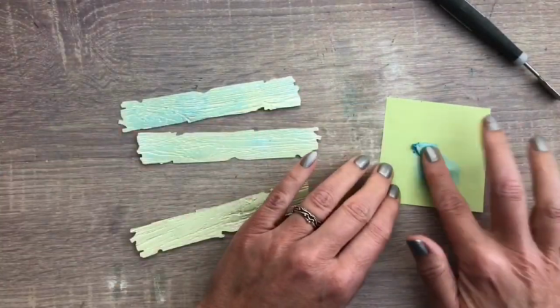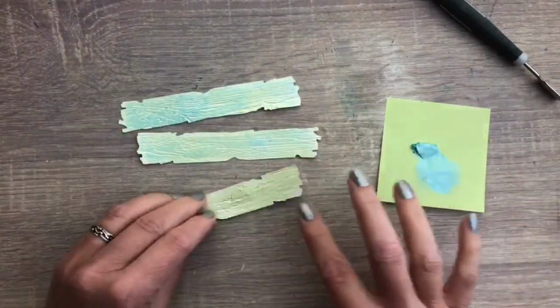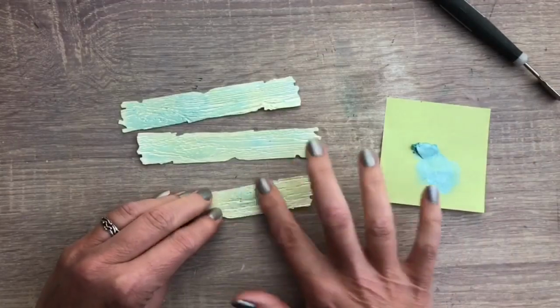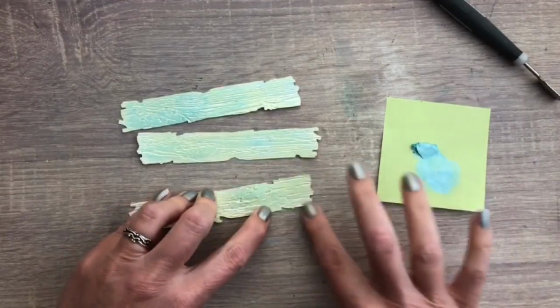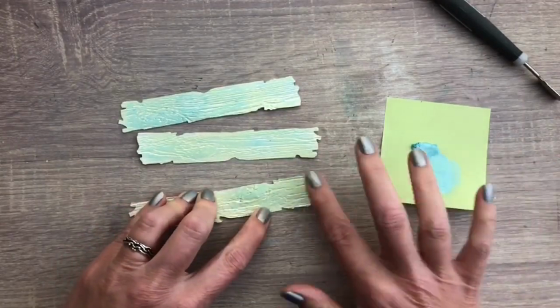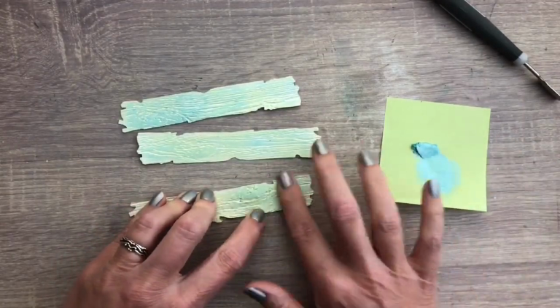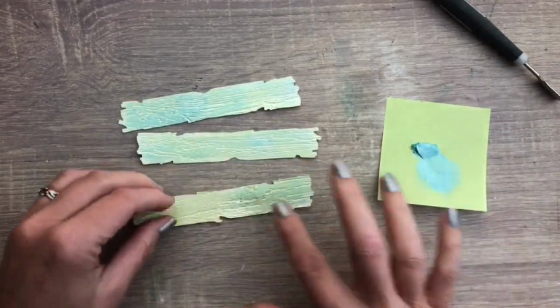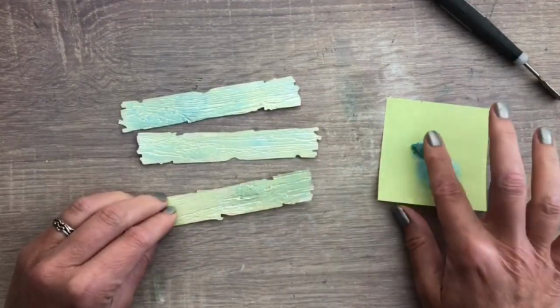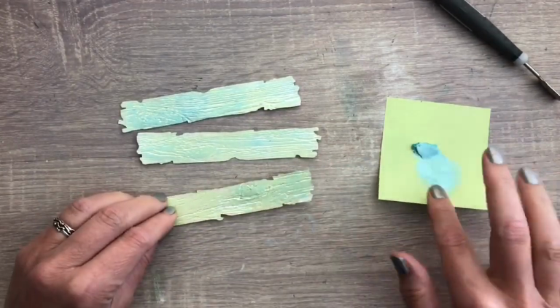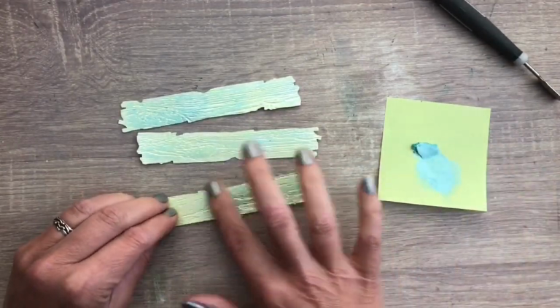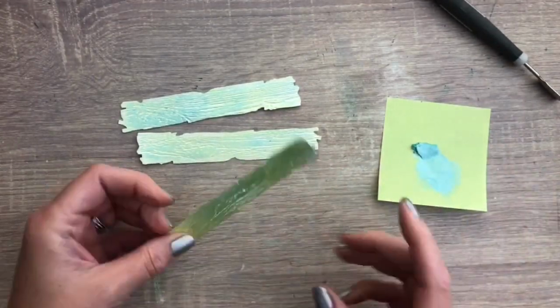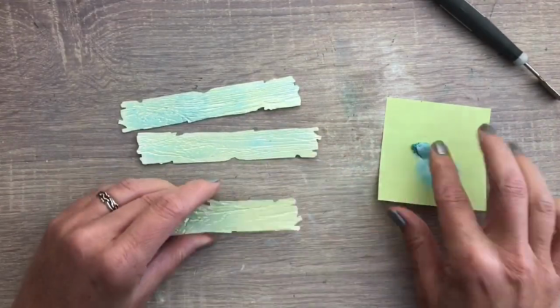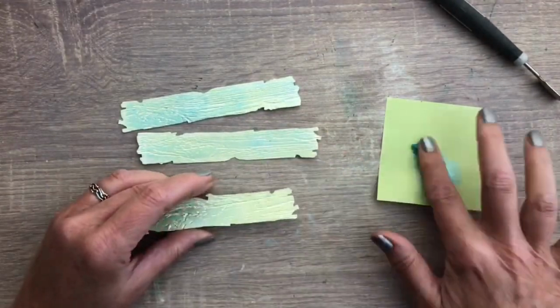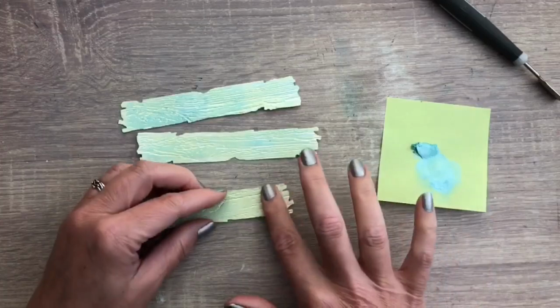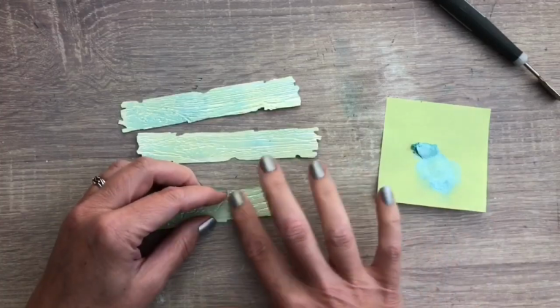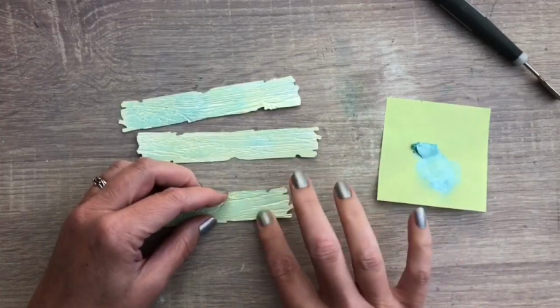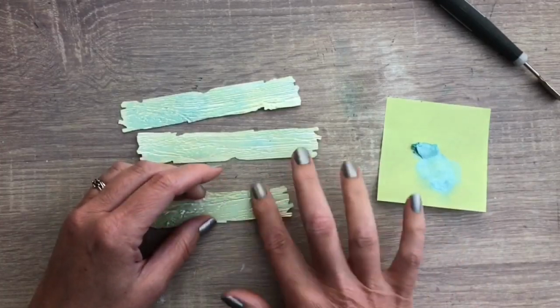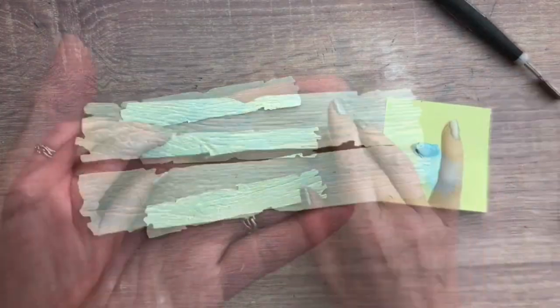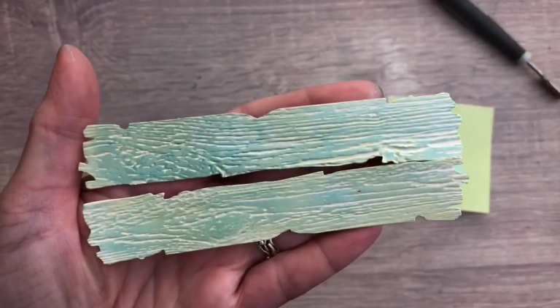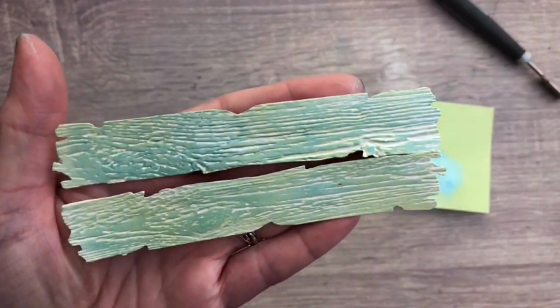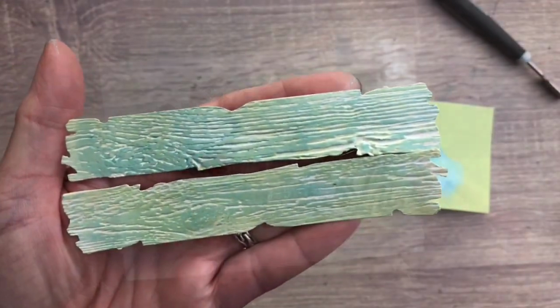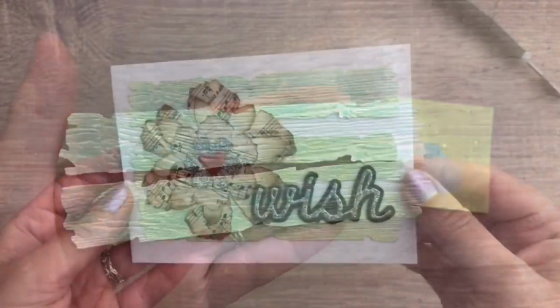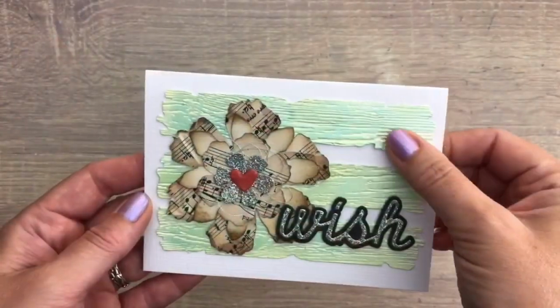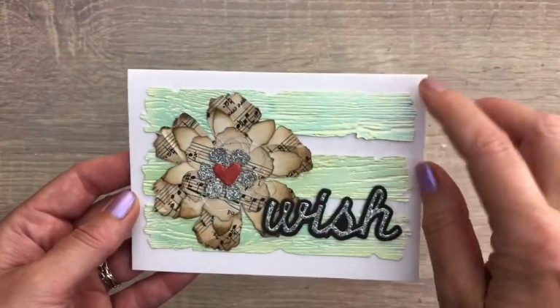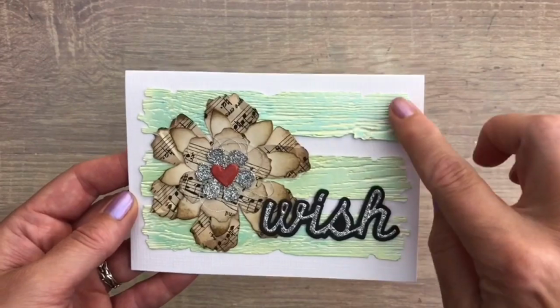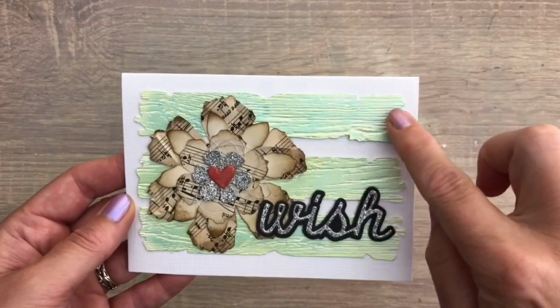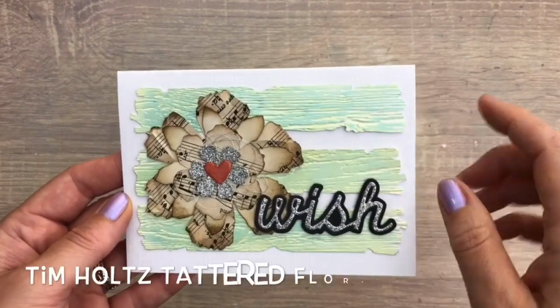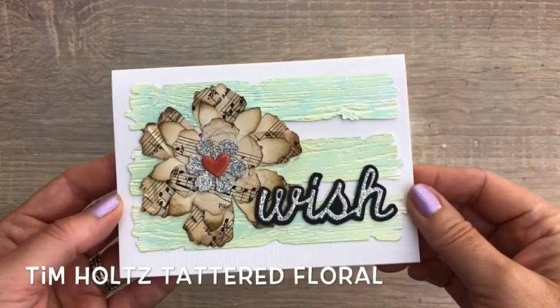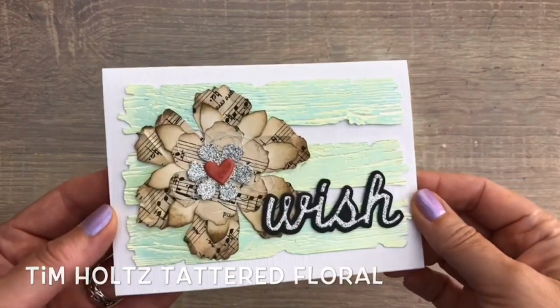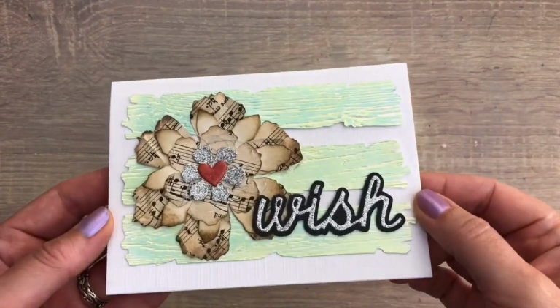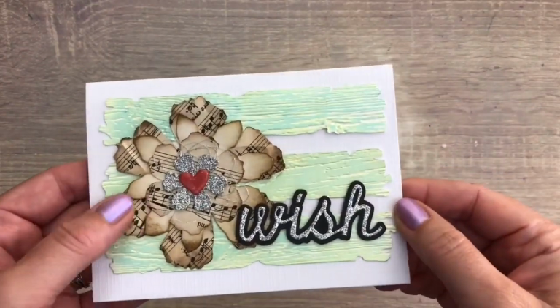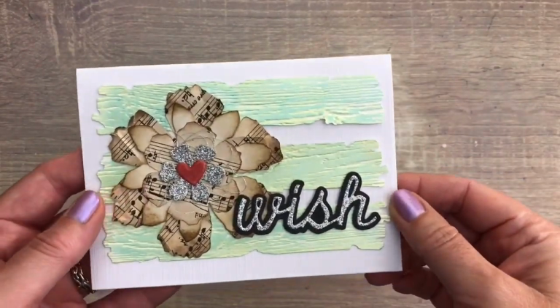Depending on which color you like best, you can start with the darker color and the lighter for the top color. Now look at the gorgeous shine you get, and this is the finished card I made with the planks. I love how the embossing folder adds to the texture.